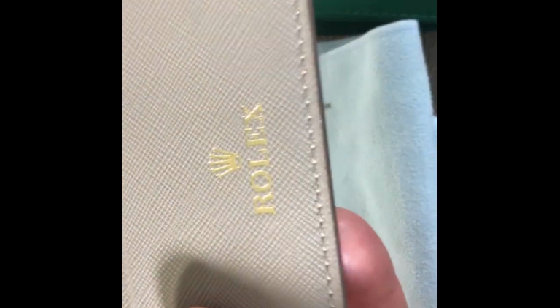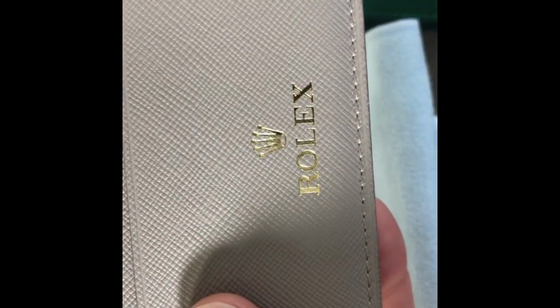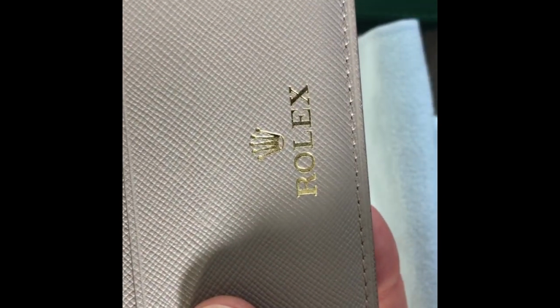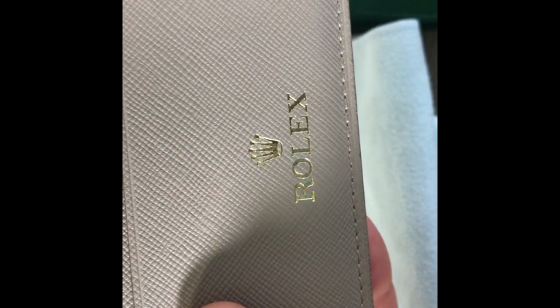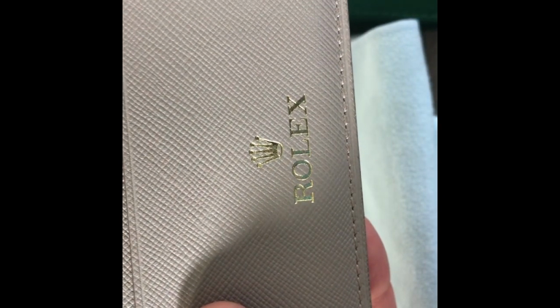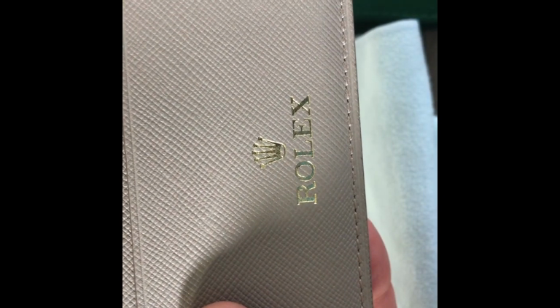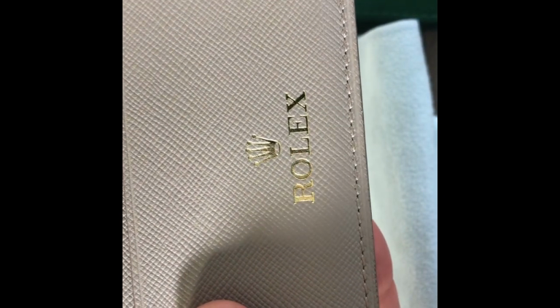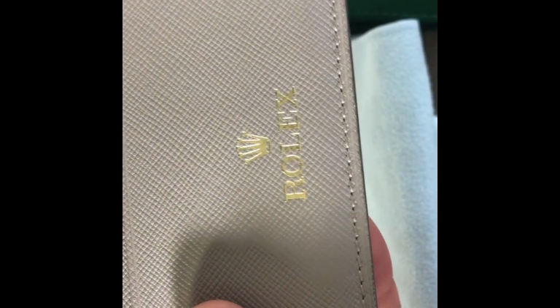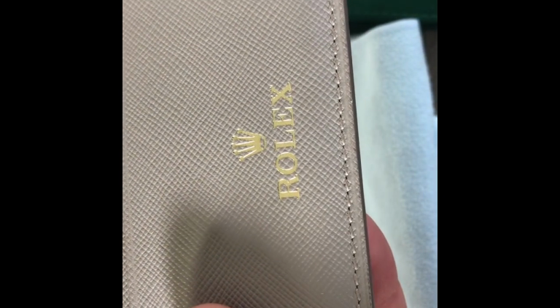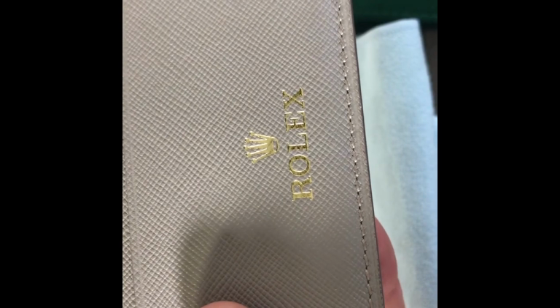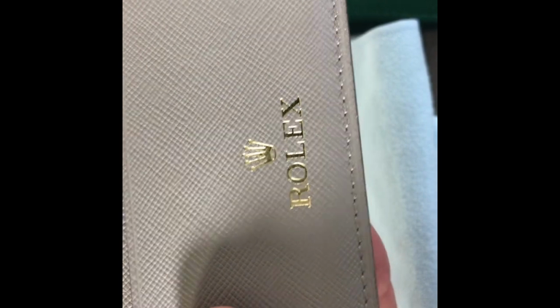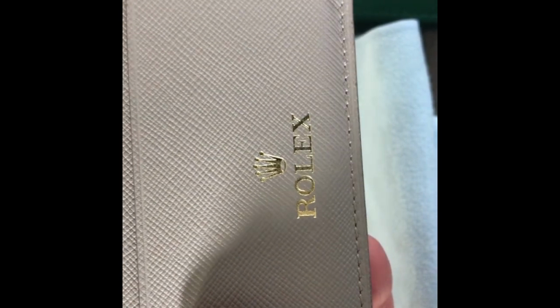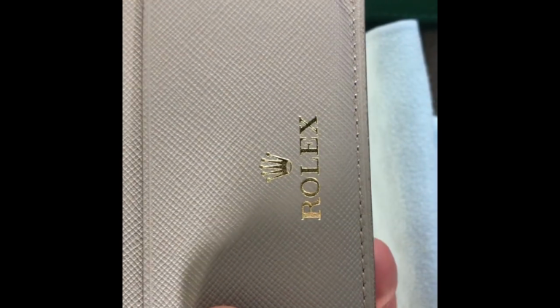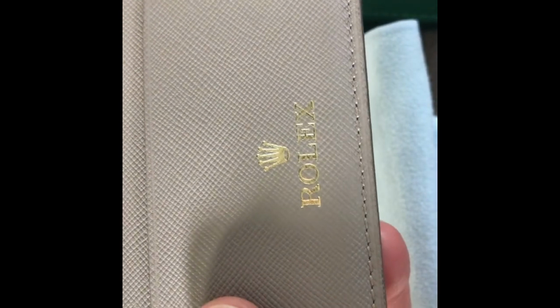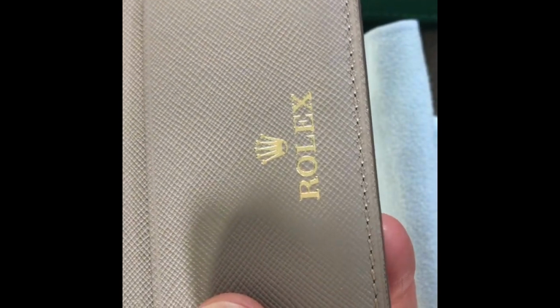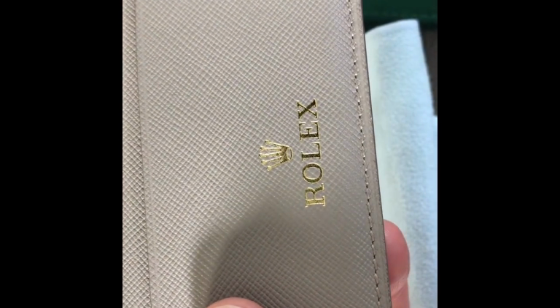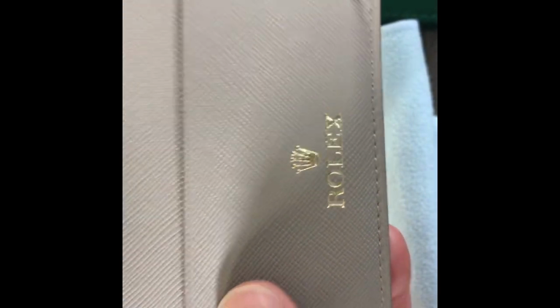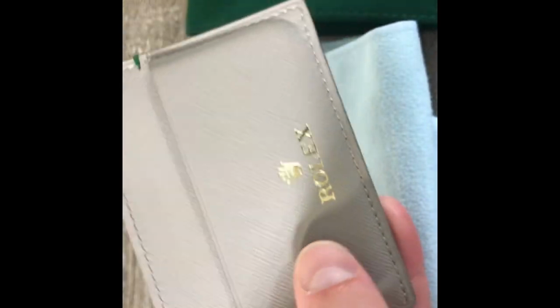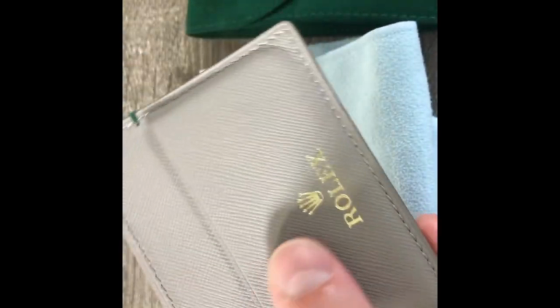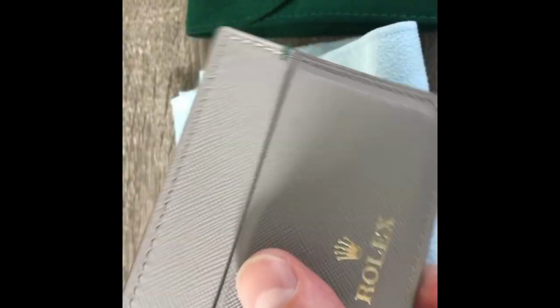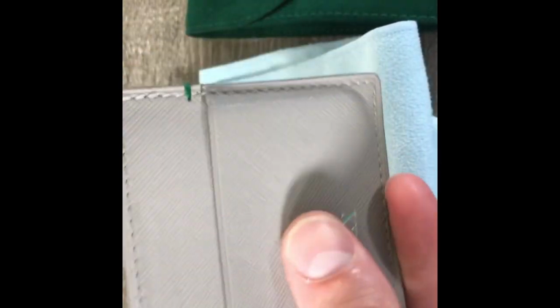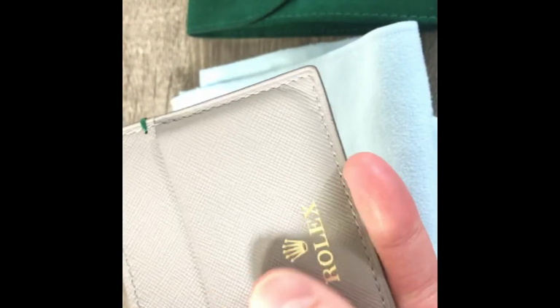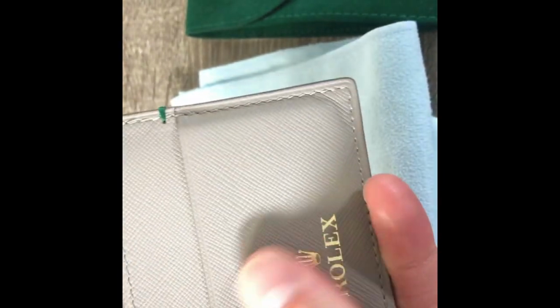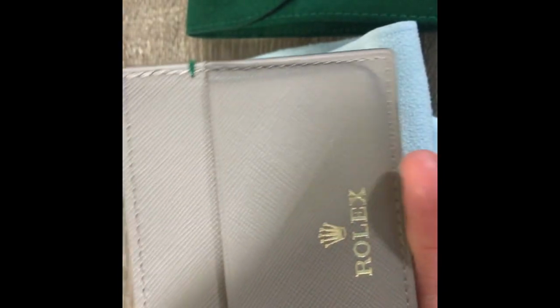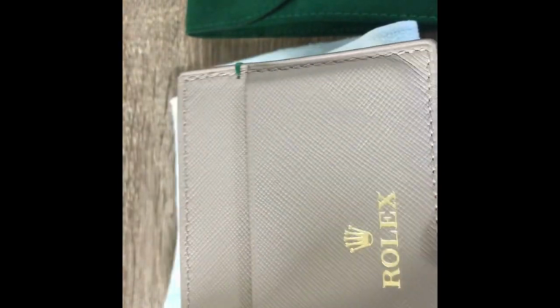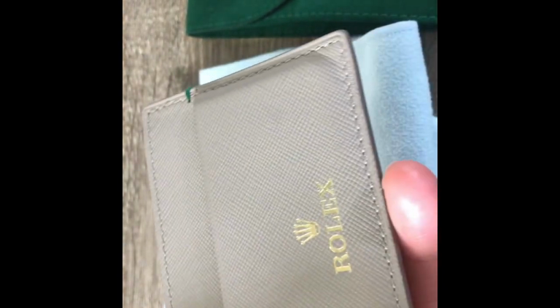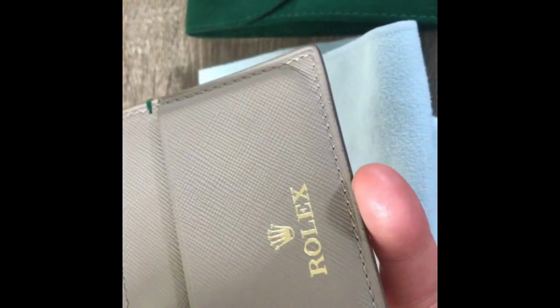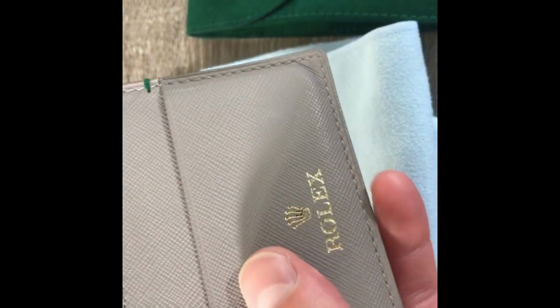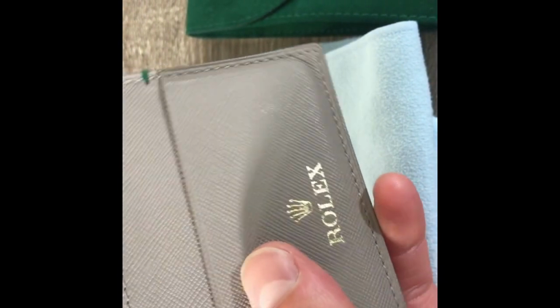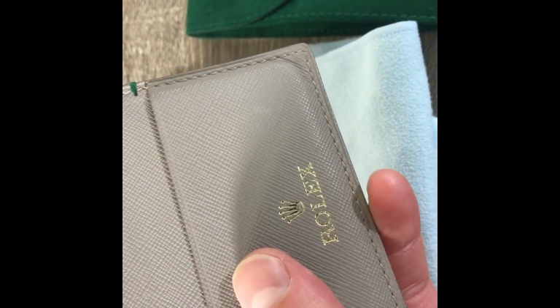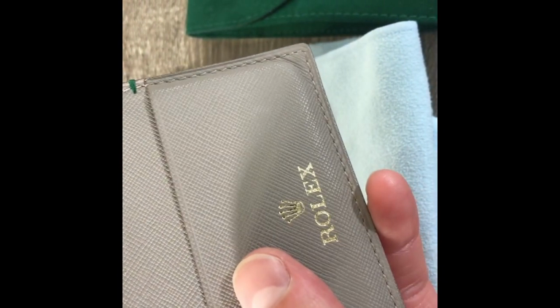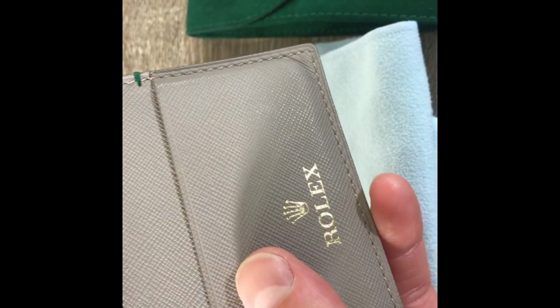And you can see it just says Rolex. It's kind of been embossed and then gold leafed into the embossing. I think it's a nice, cool little wallet. I didn't pay a whole lot of money for it — I think it was around $100.